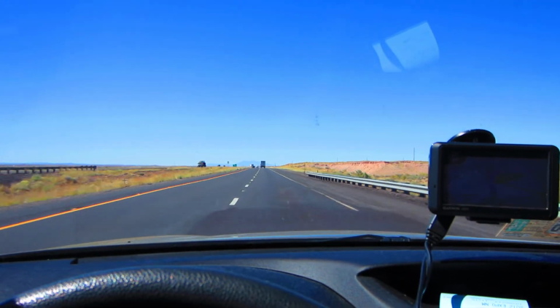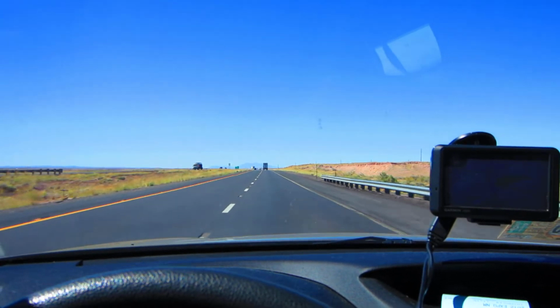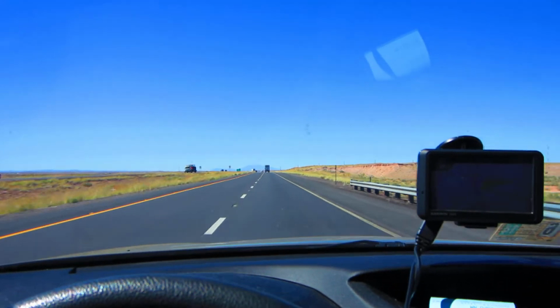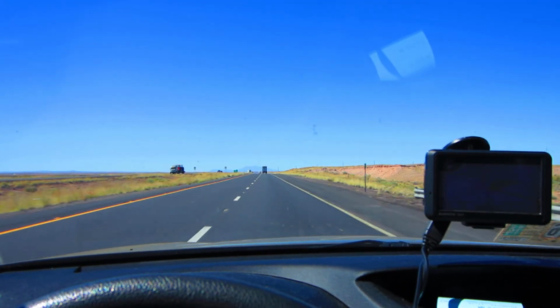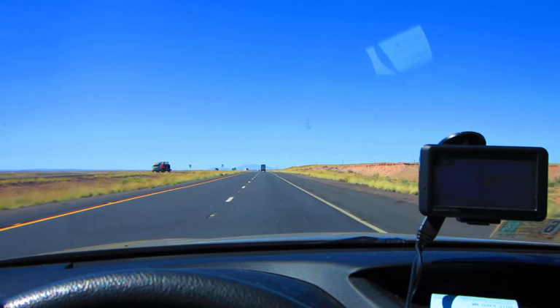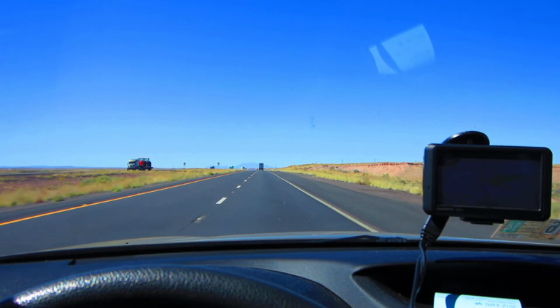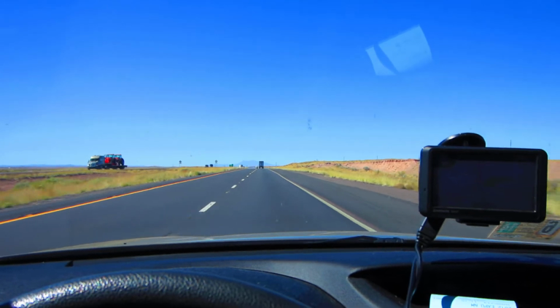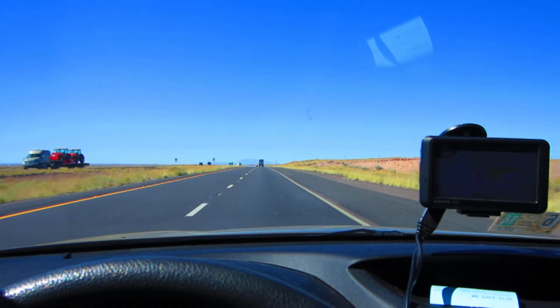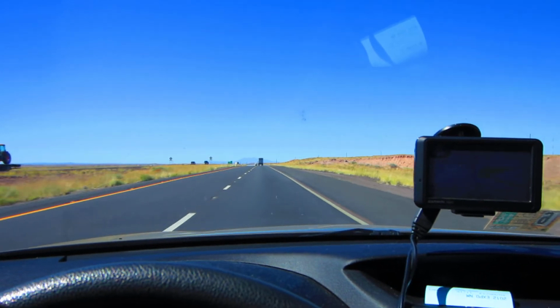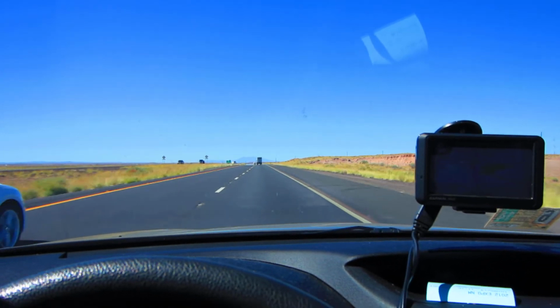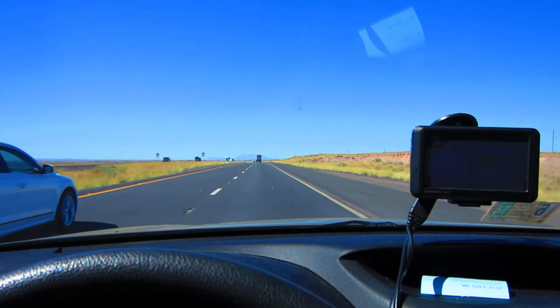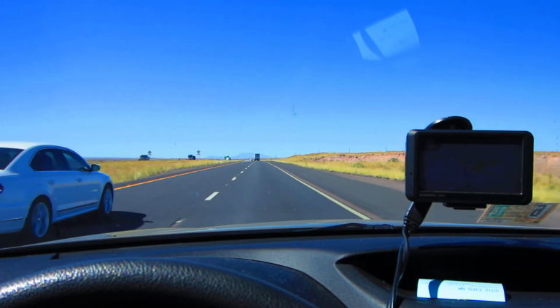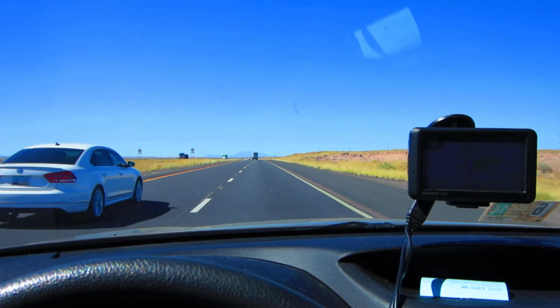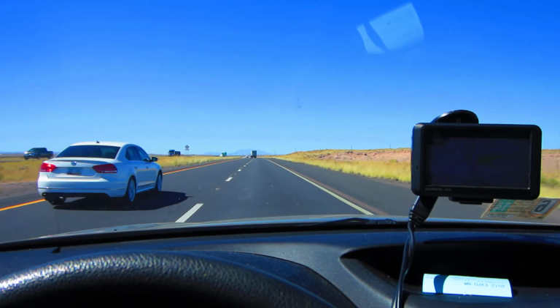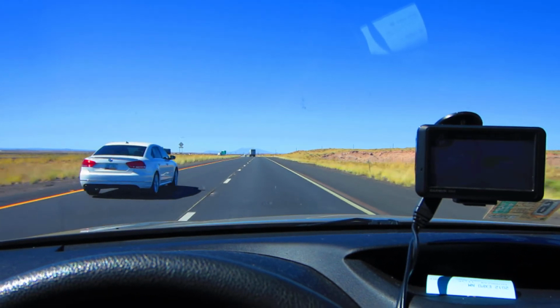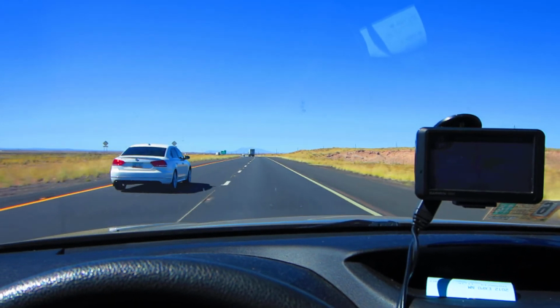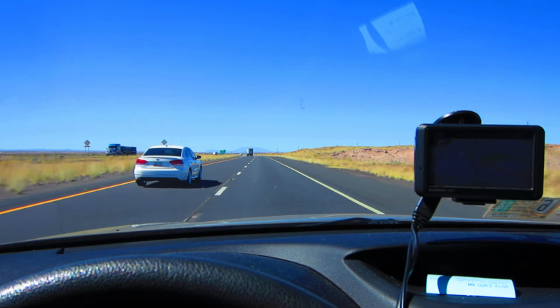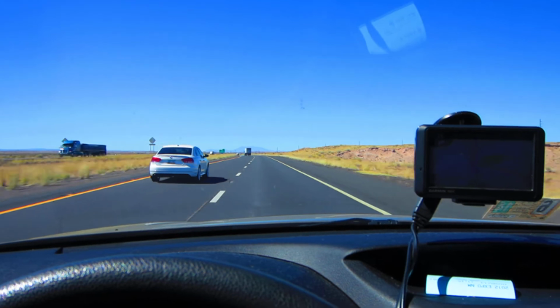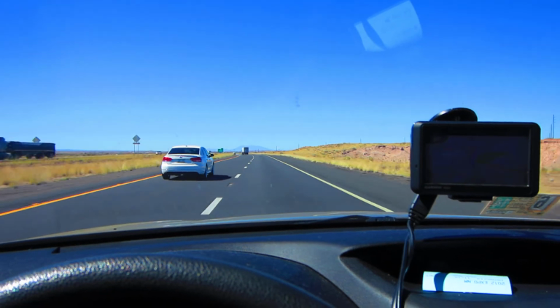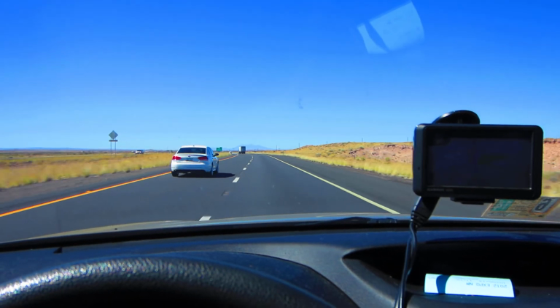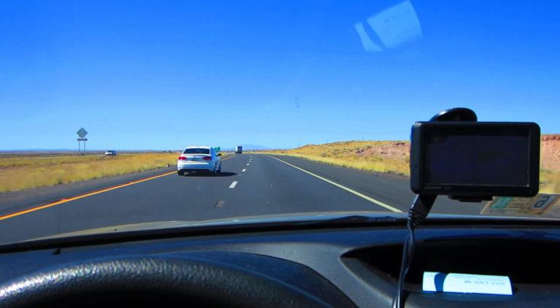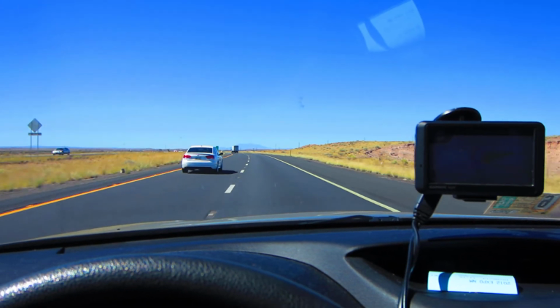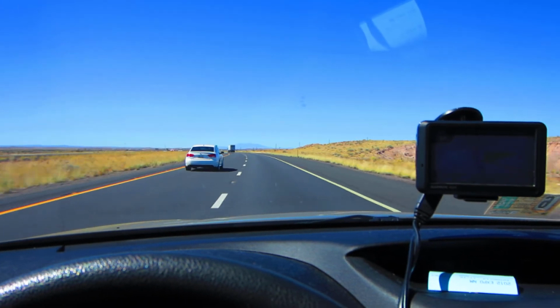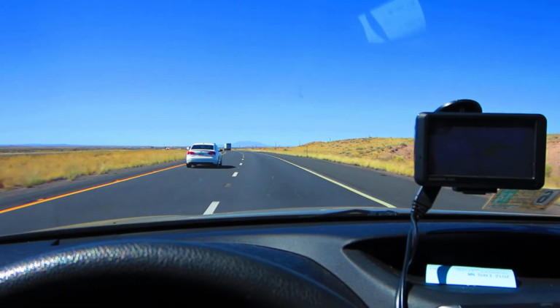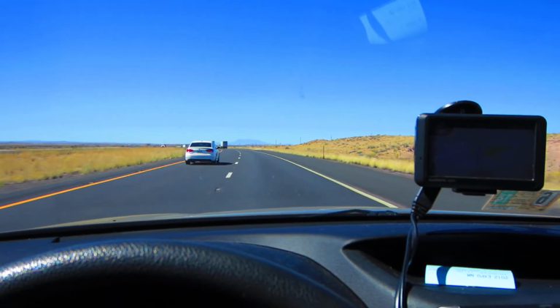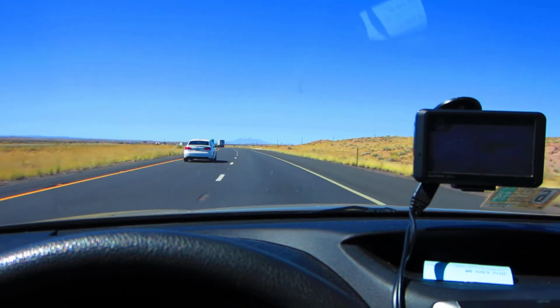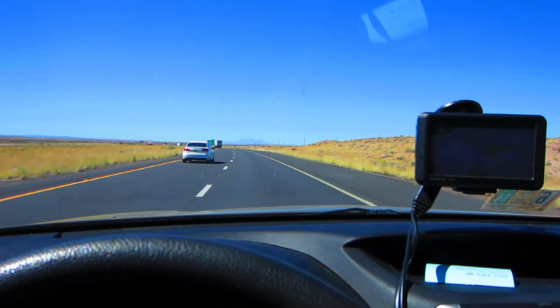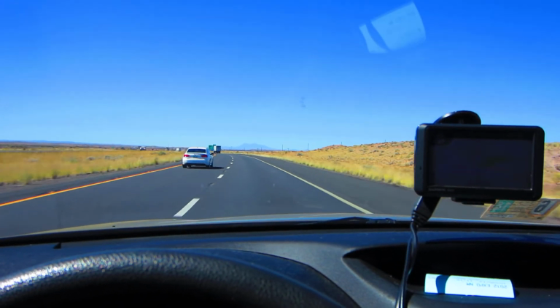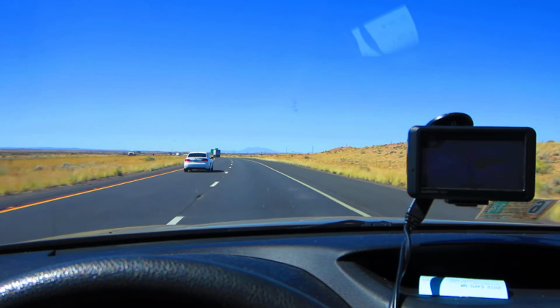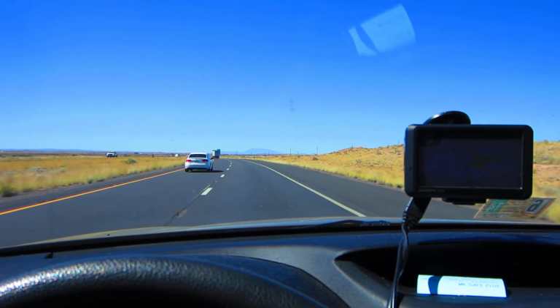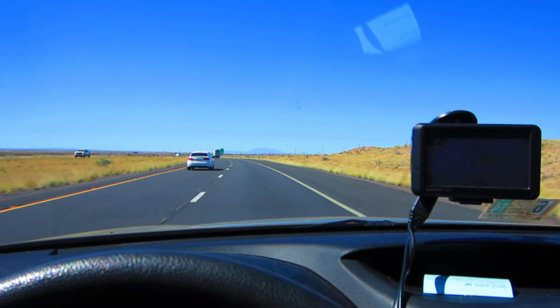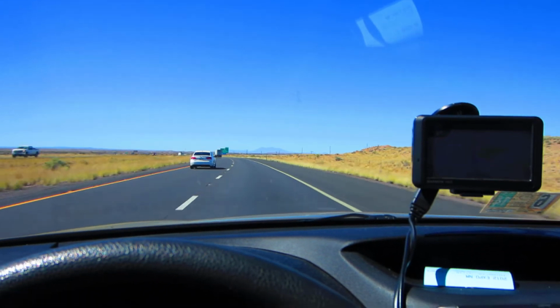Prepare for impact — the seat of the world. Here it is. Let me turn it up. And Meteor Crater. Meteor Crater.